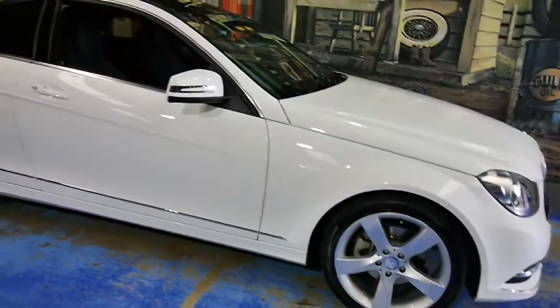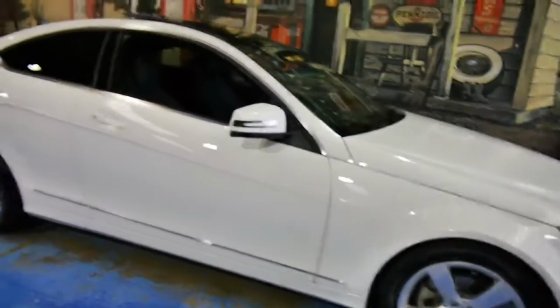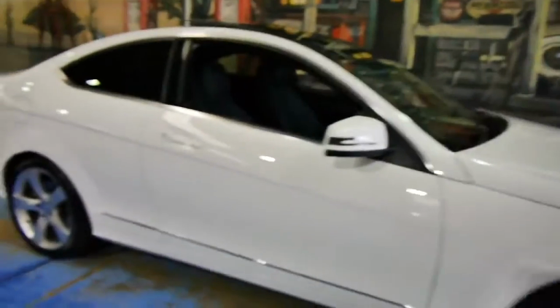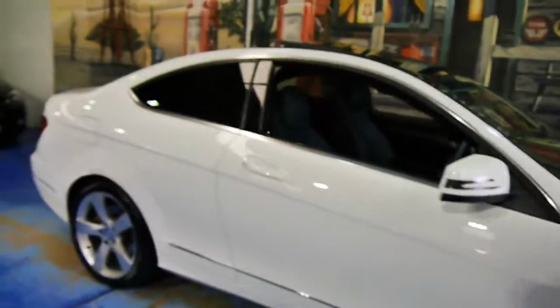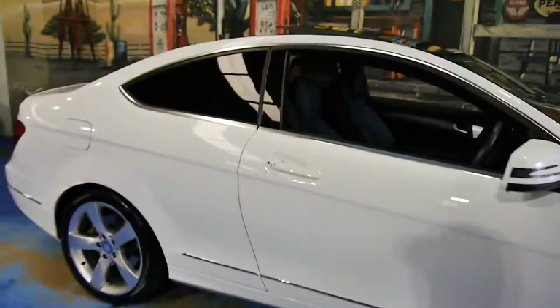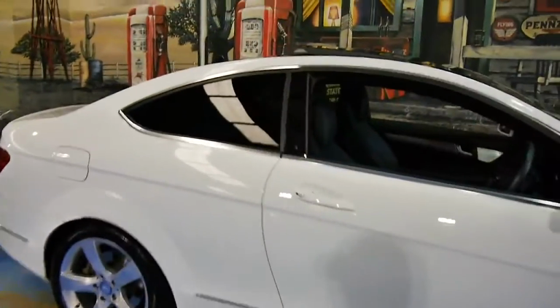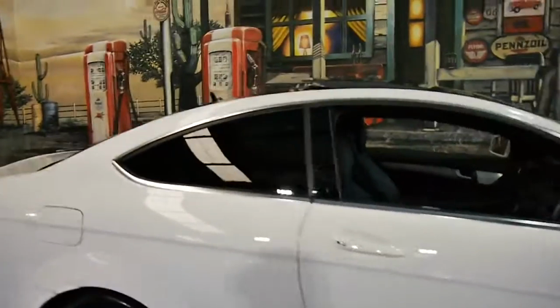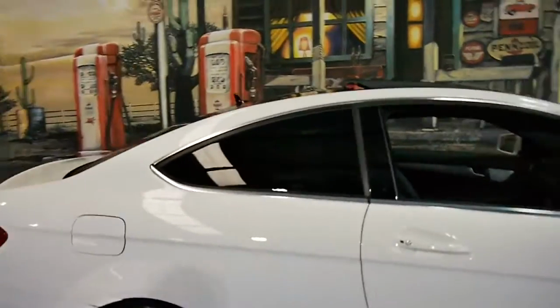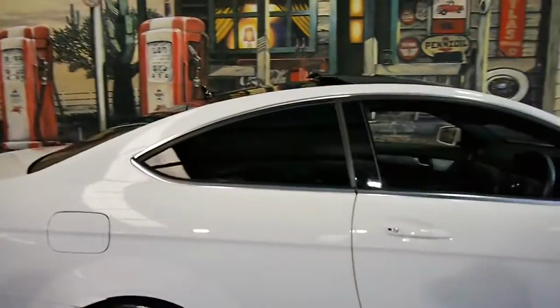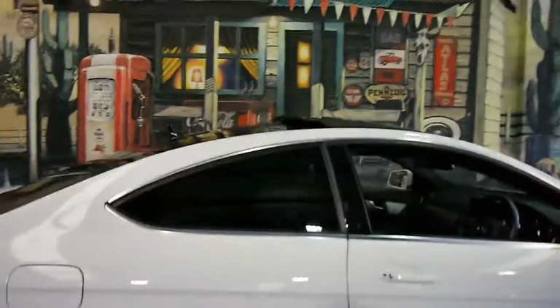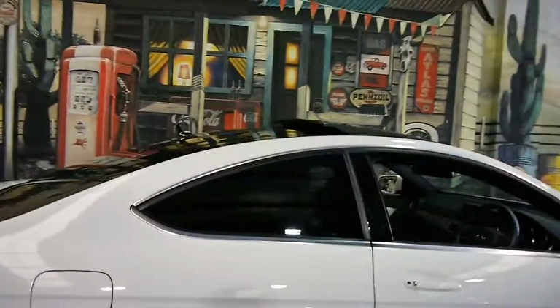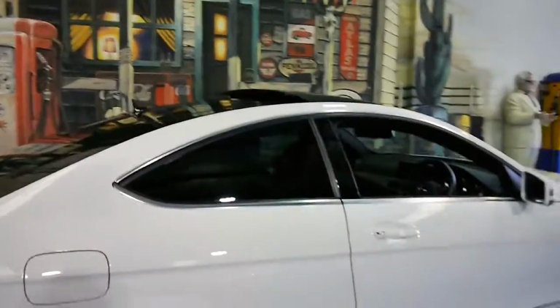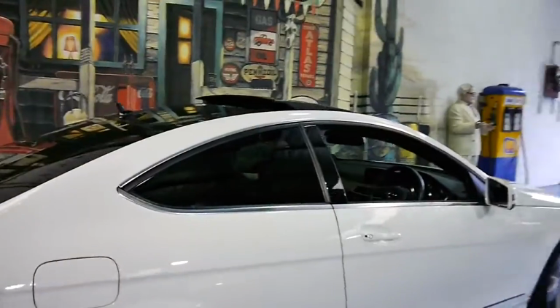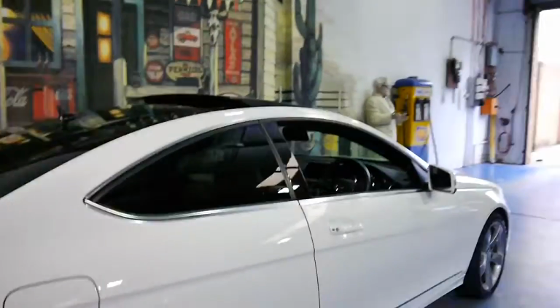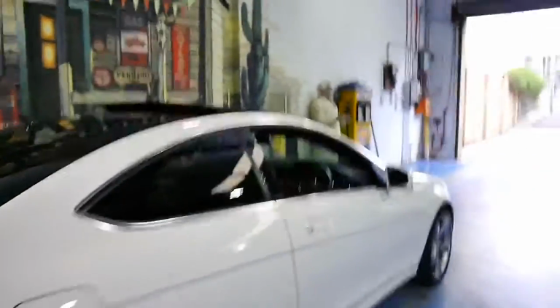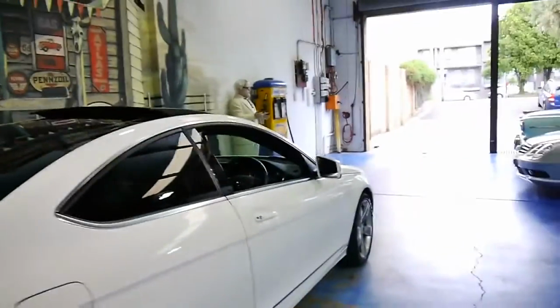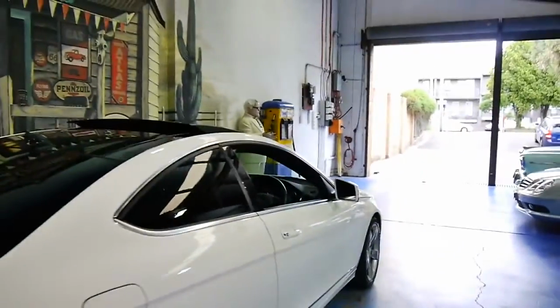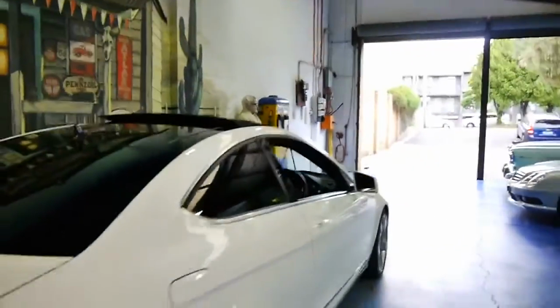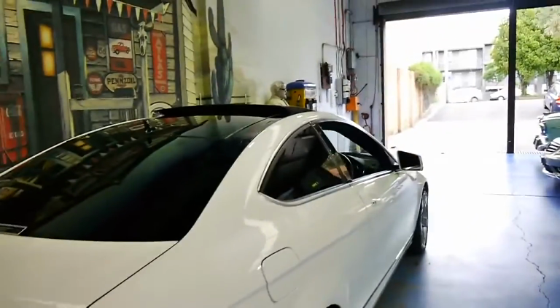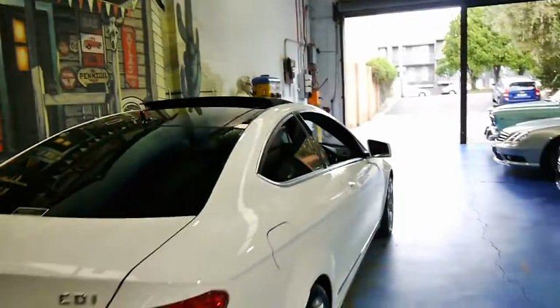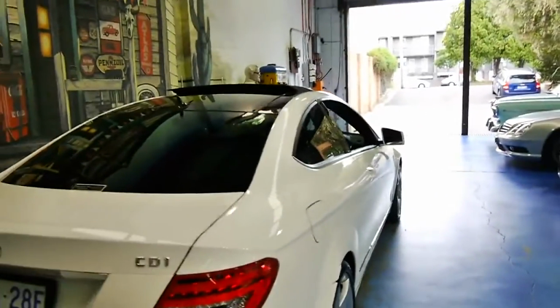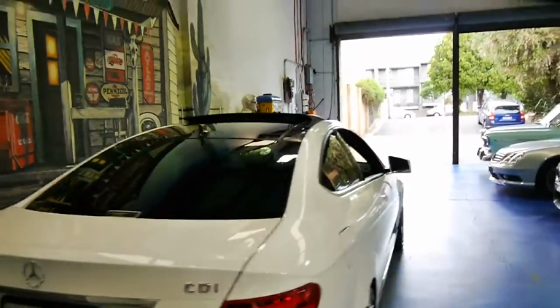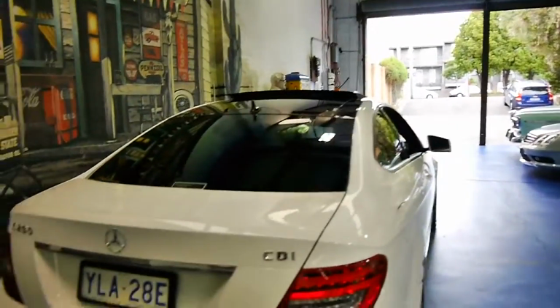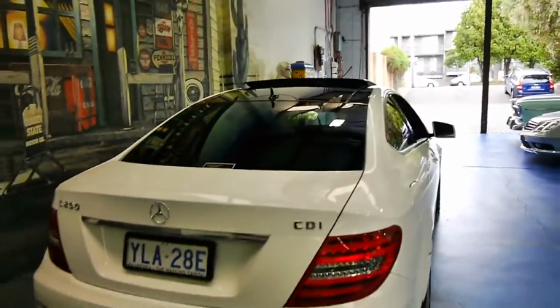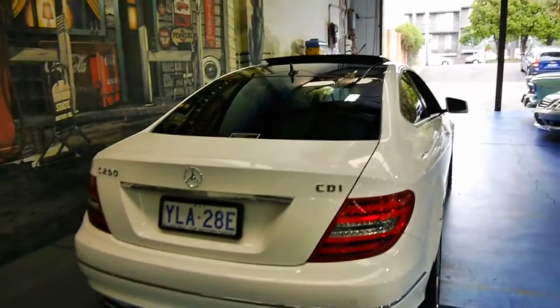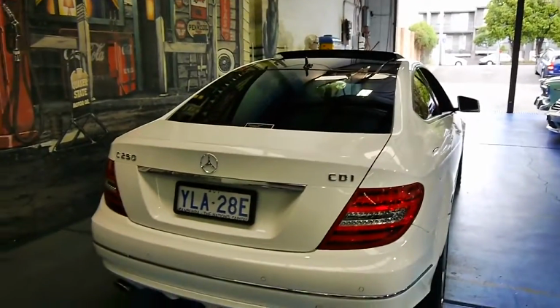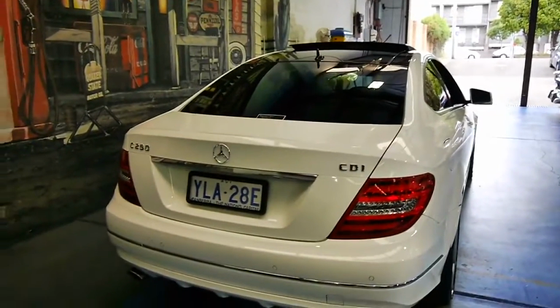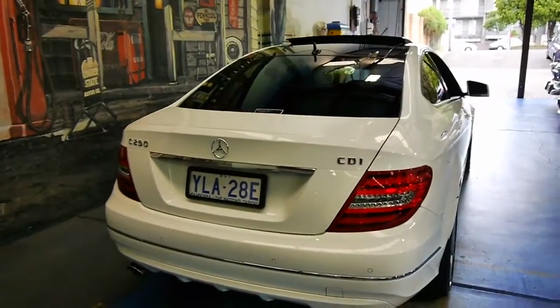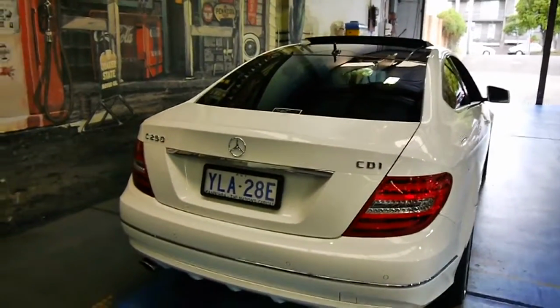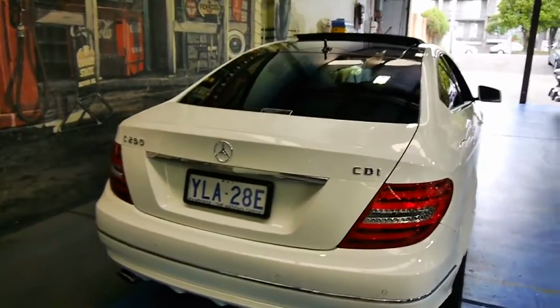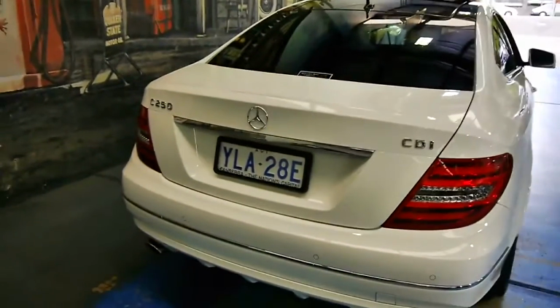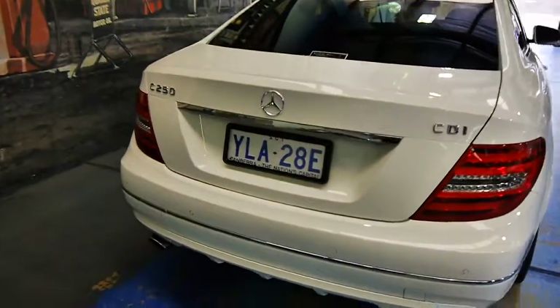The car's come to us from Canberra, which is another bonus. No salt or city dings, and it really shows. There's not a mark on this thing — it really looks the part.